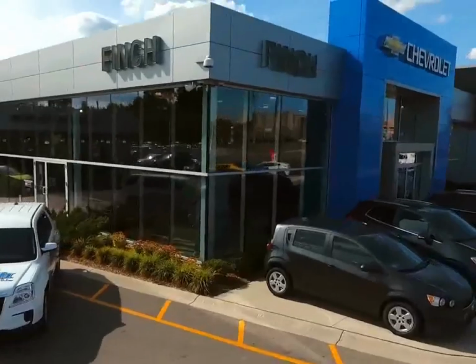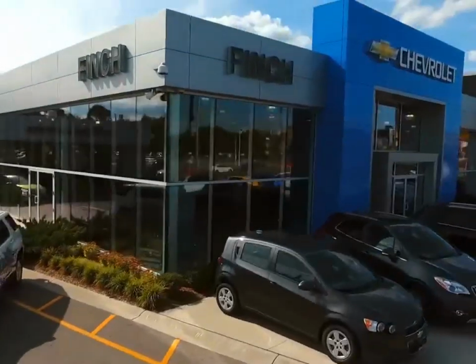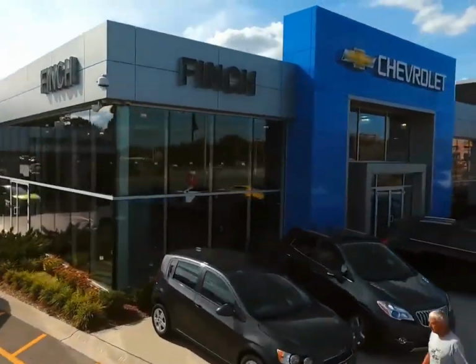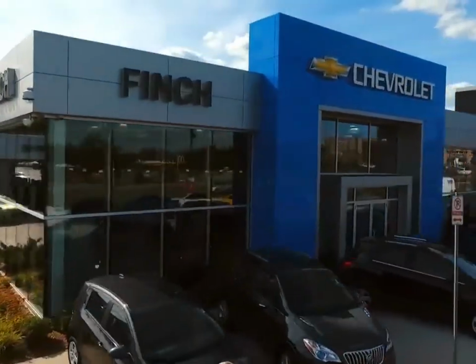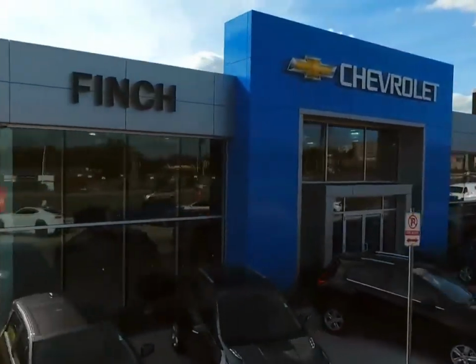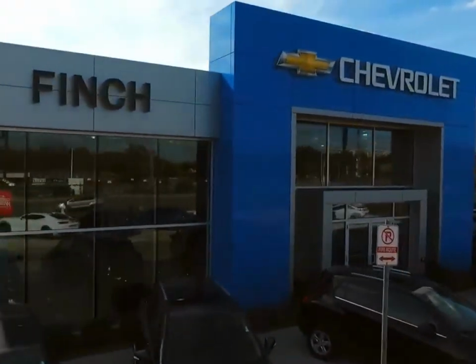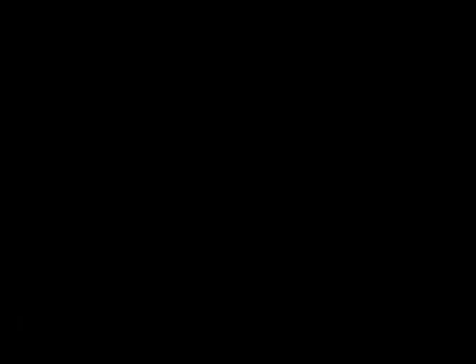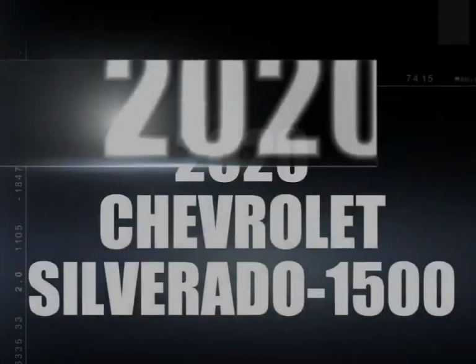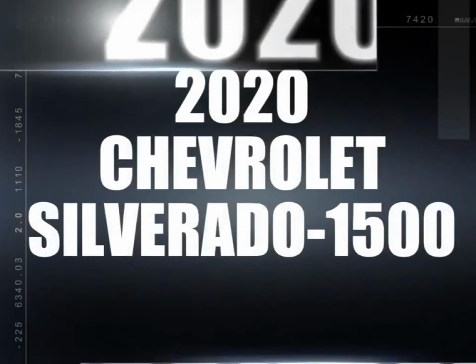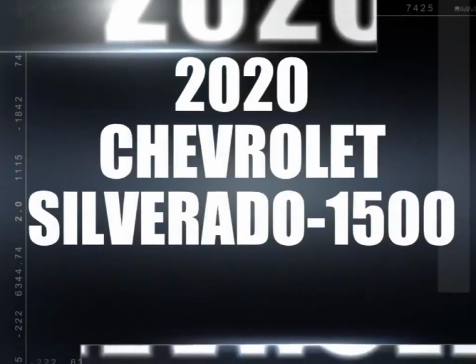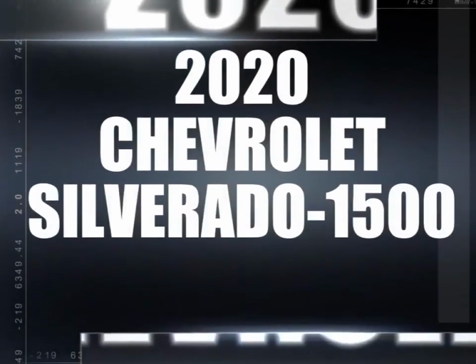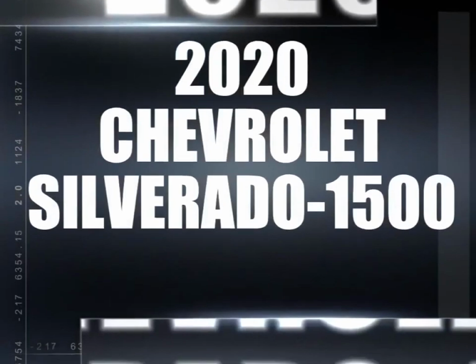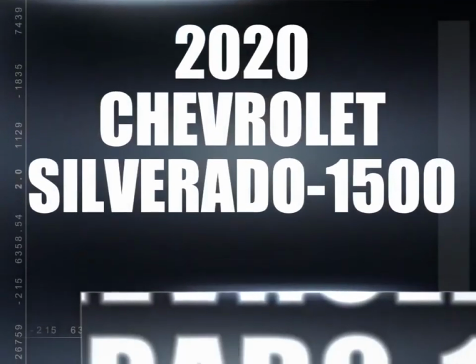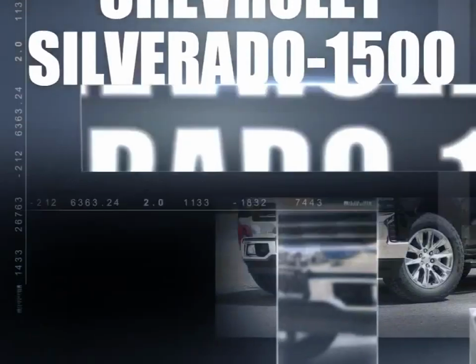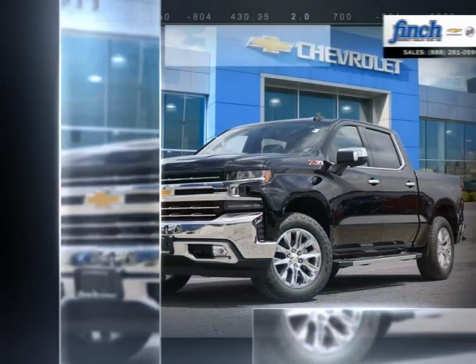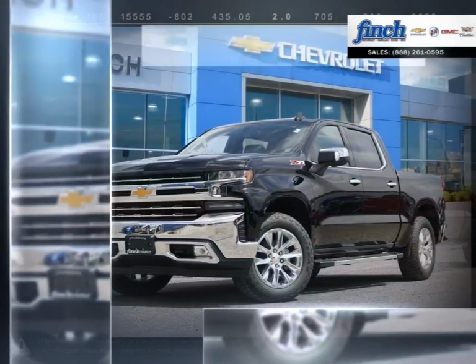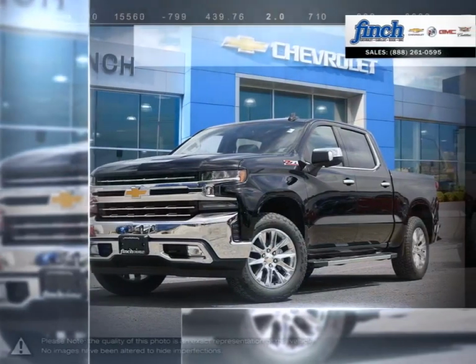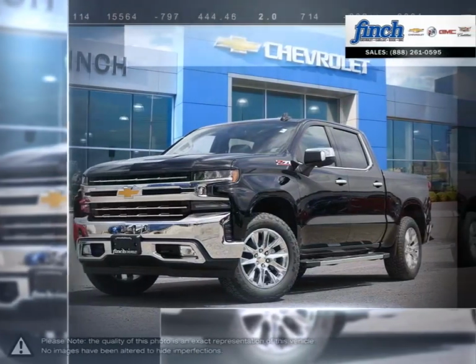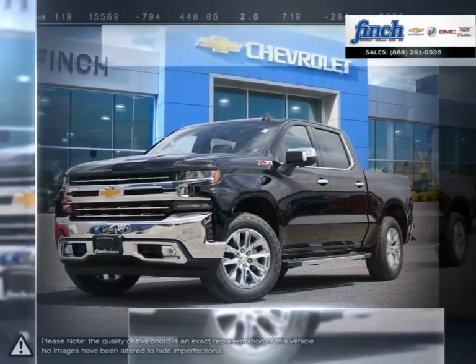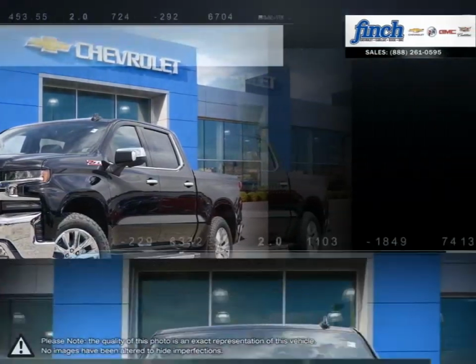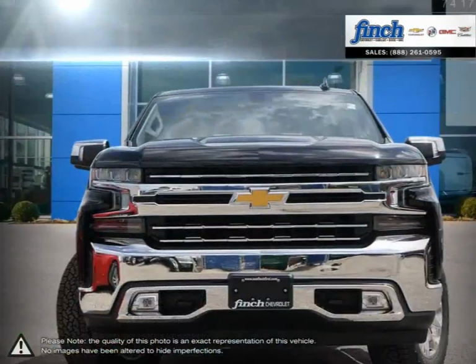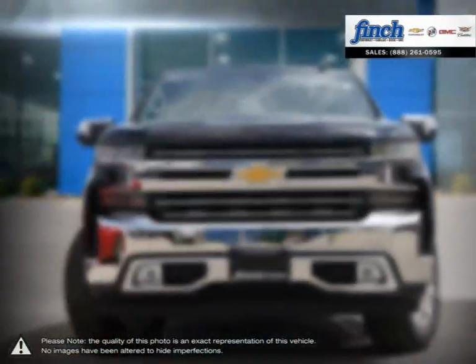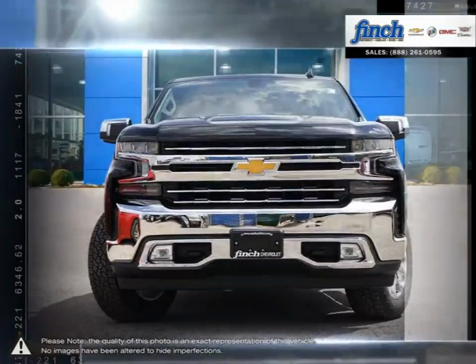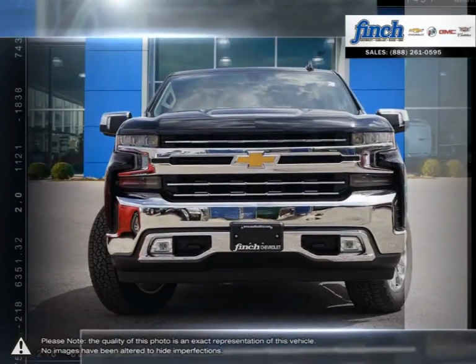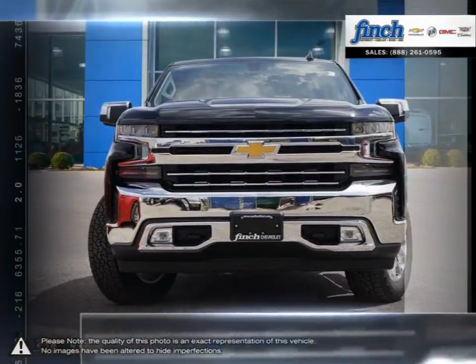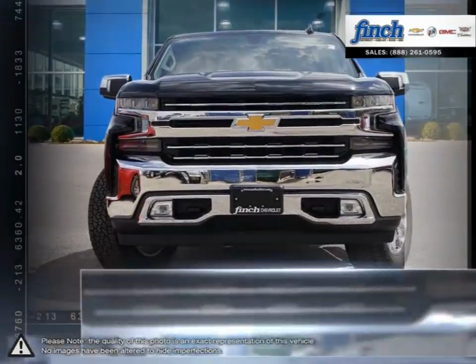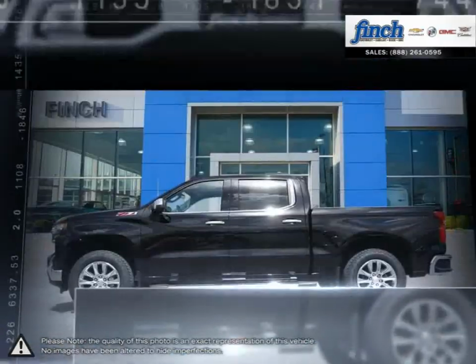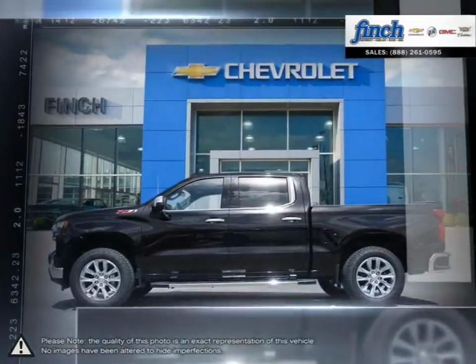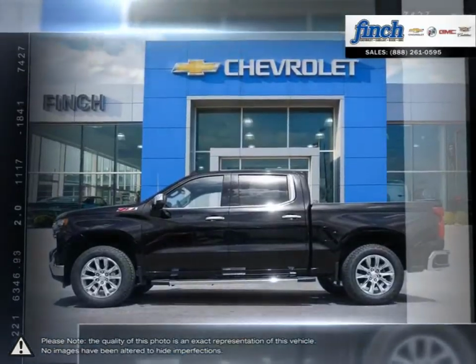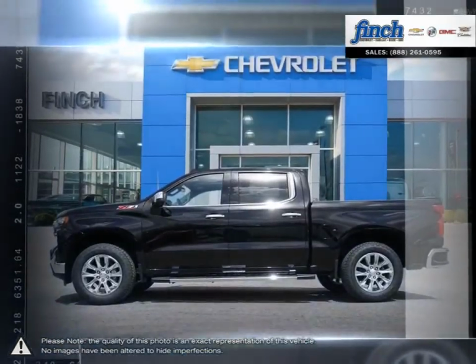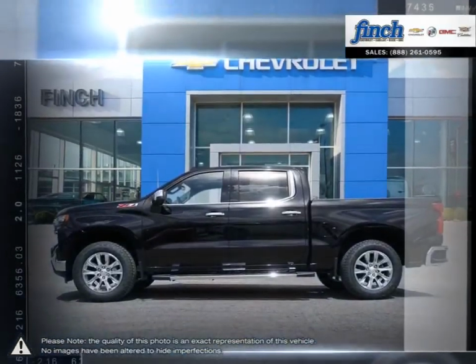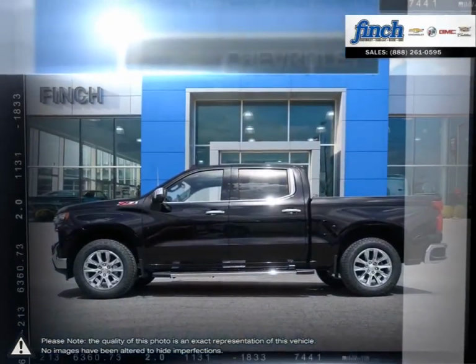Welcome to Finch Chevrolet. Today, we're looking at a 2020 Chevrolet Silverado 1500. The Chevy Silverado 1500 has remained a popular full-size pickup for many years thanks to its loaded package and multiple configurations.